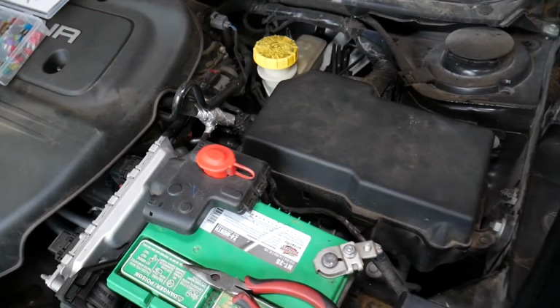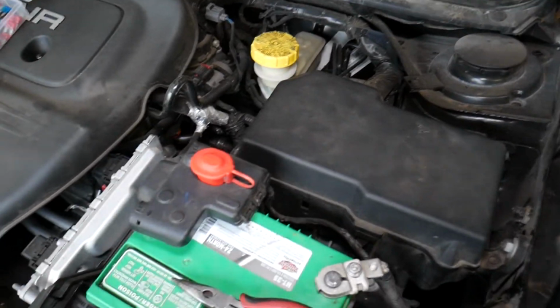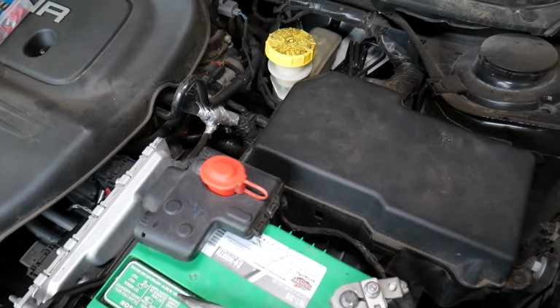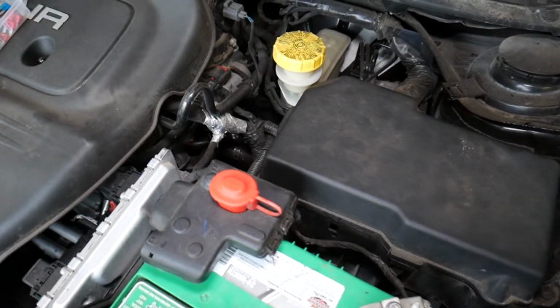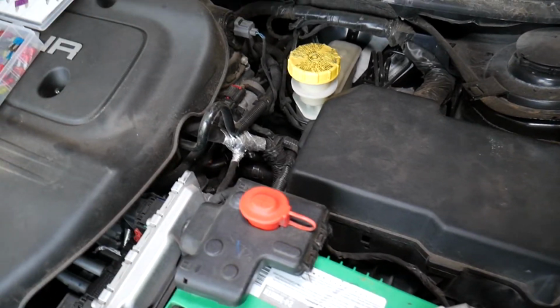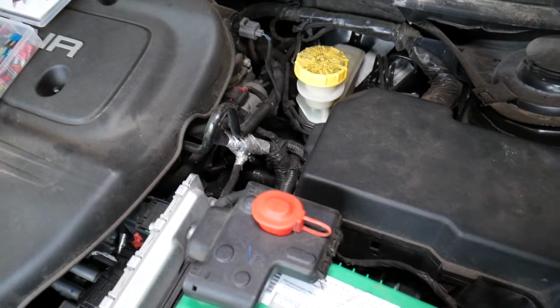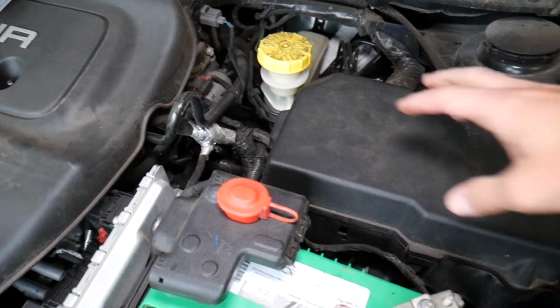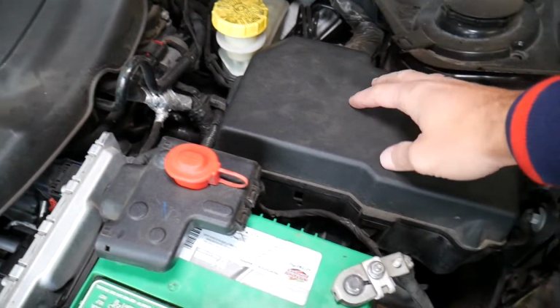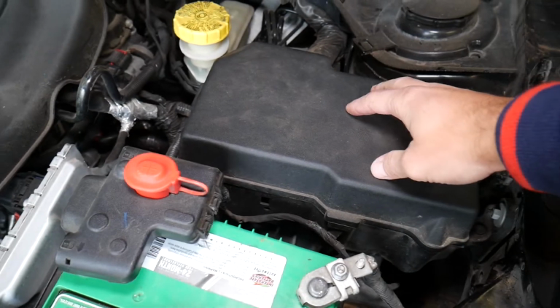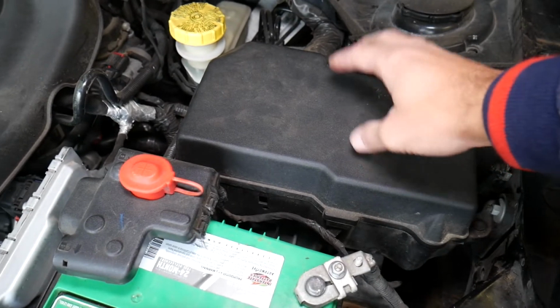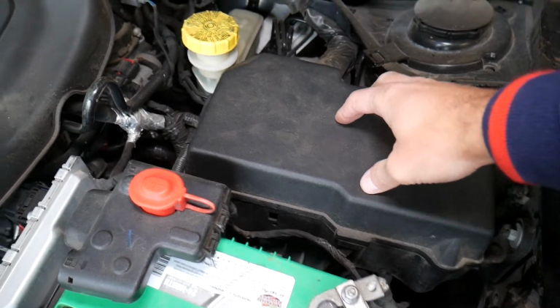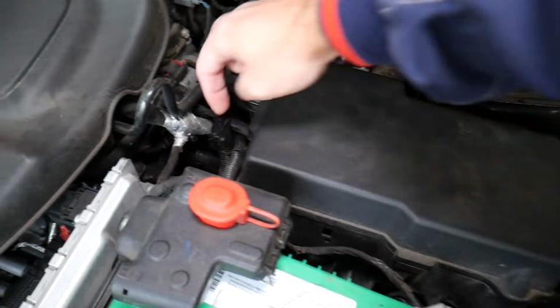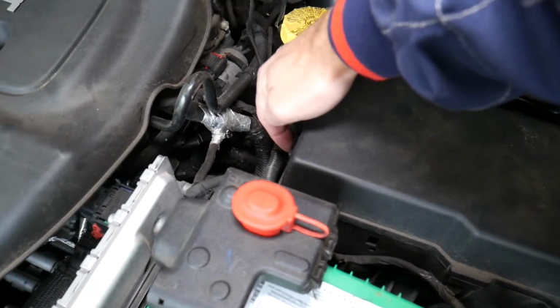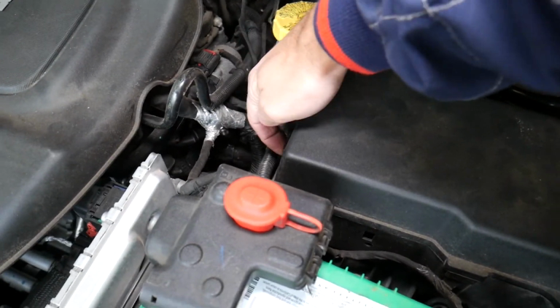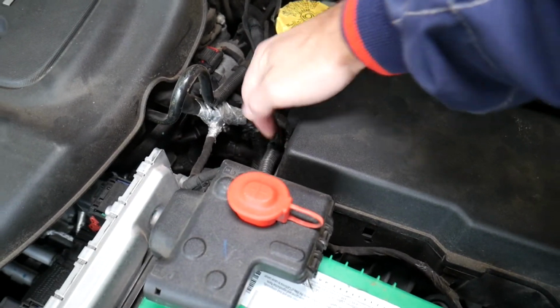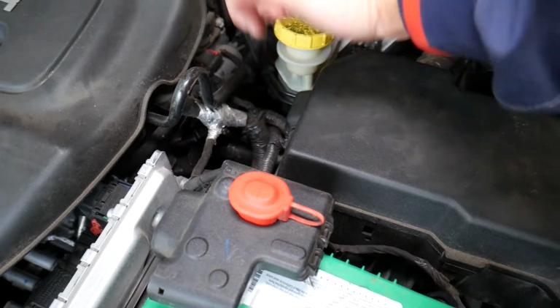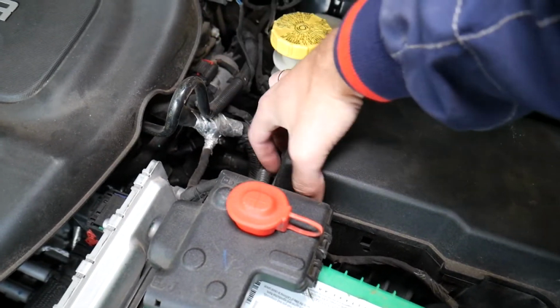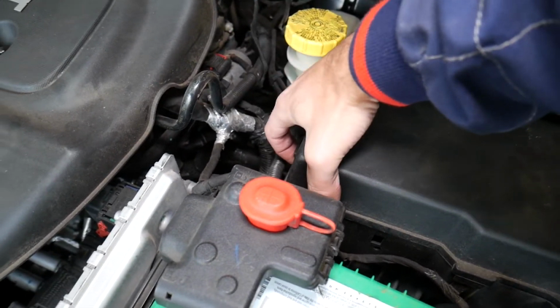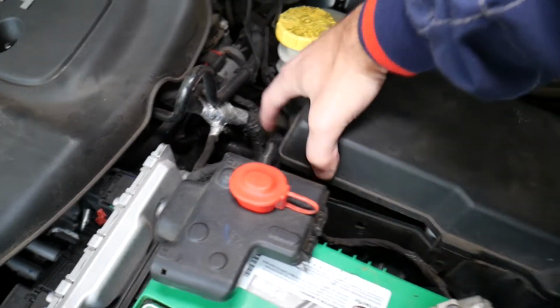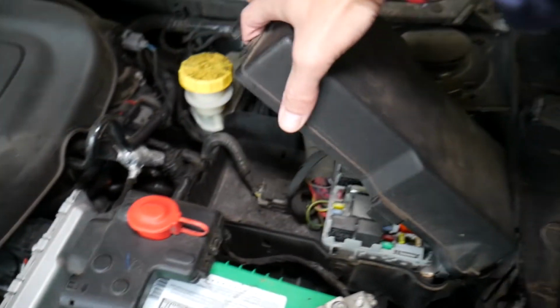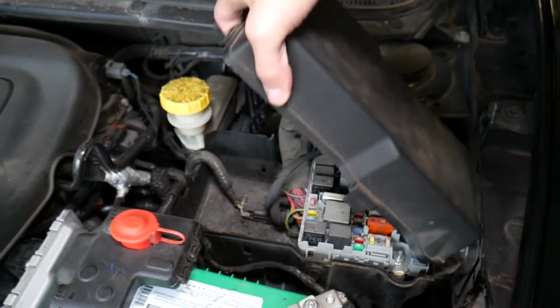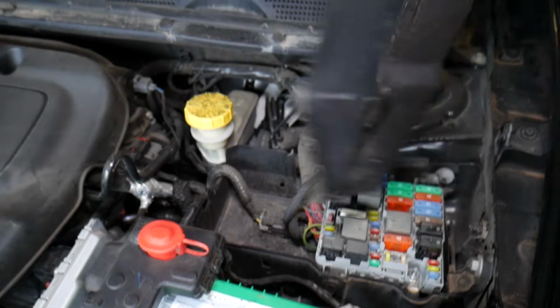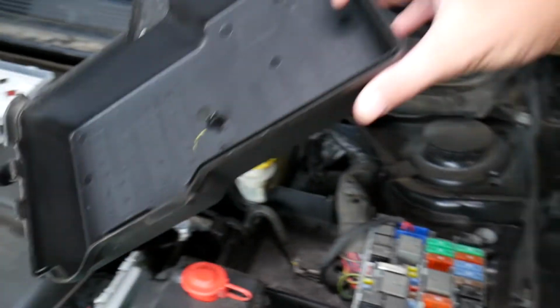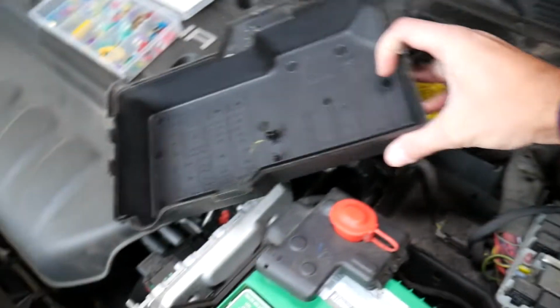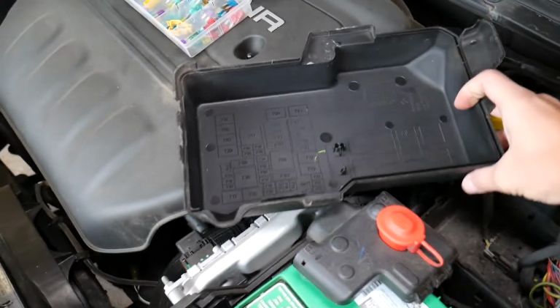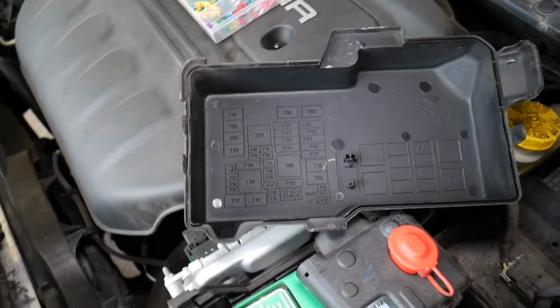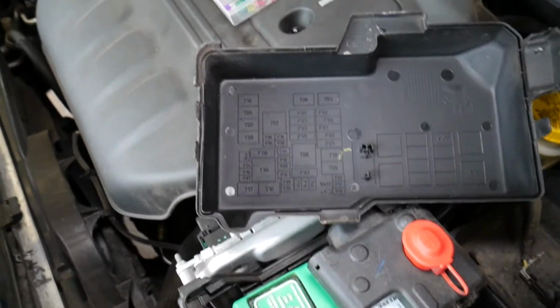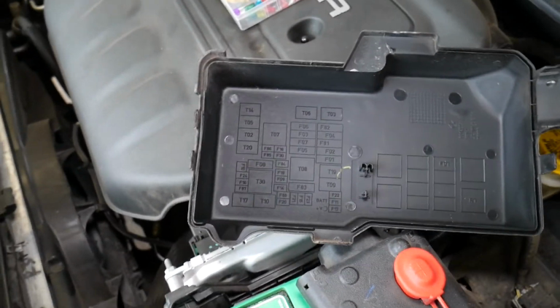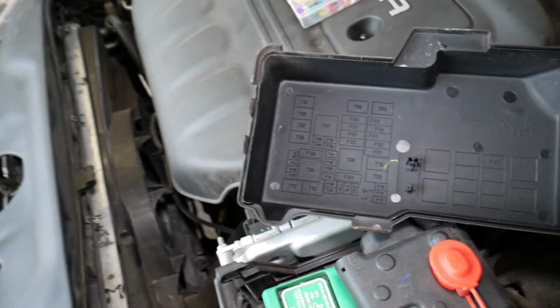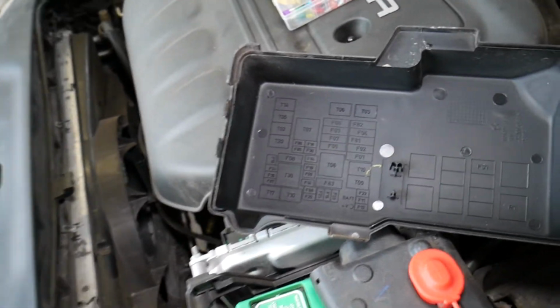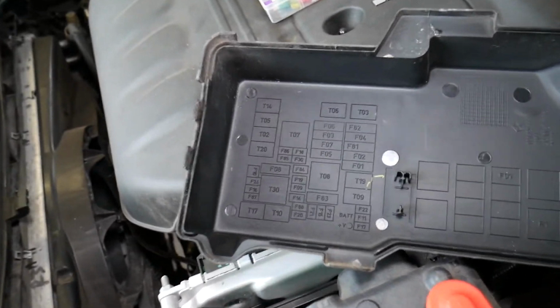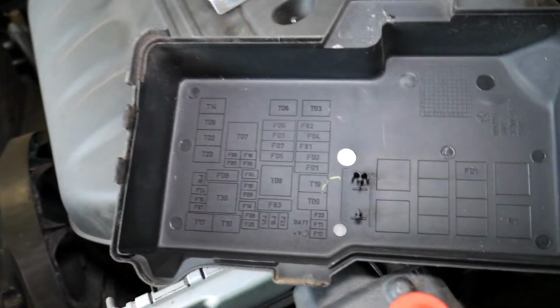Now we need to go ahead and open the fuse box right here. Press in here and pull up — check it out, like that. This is the fuse box.